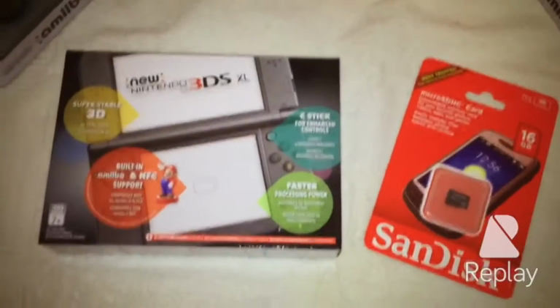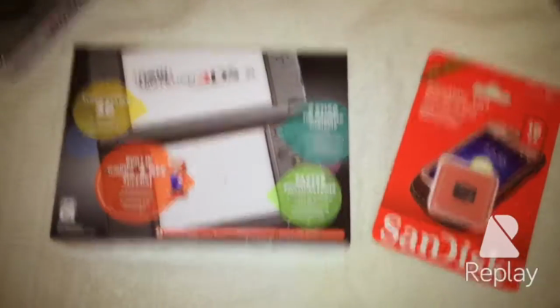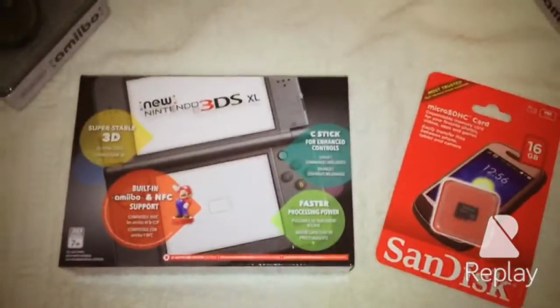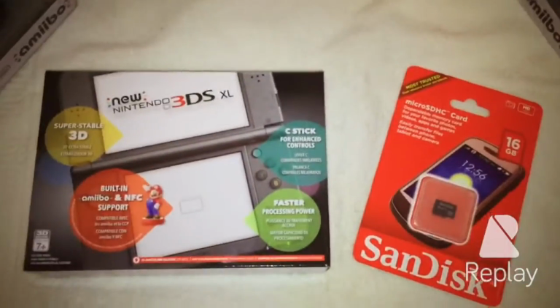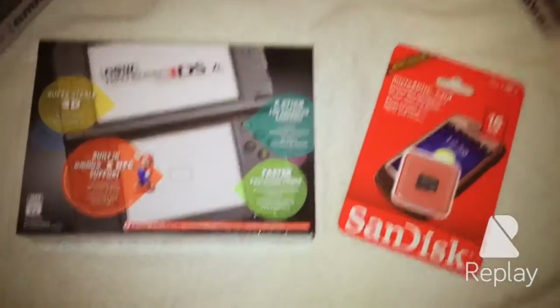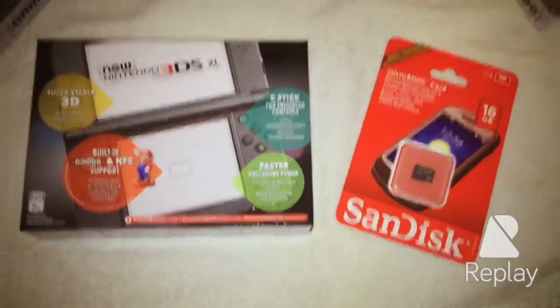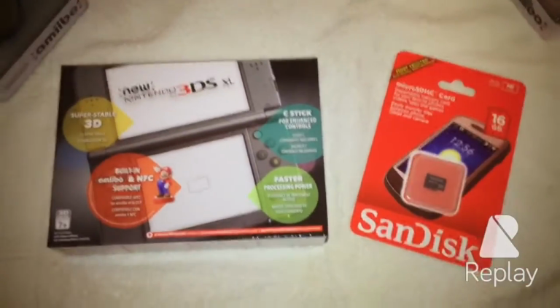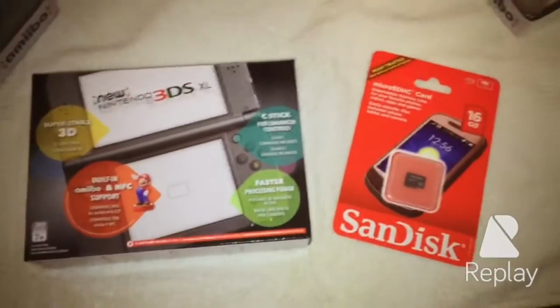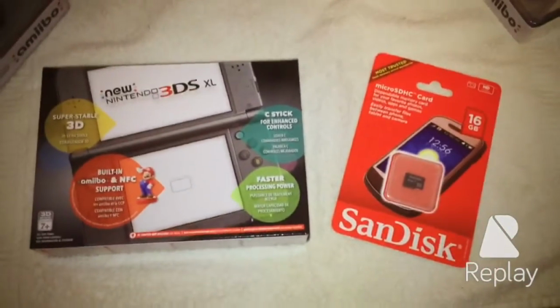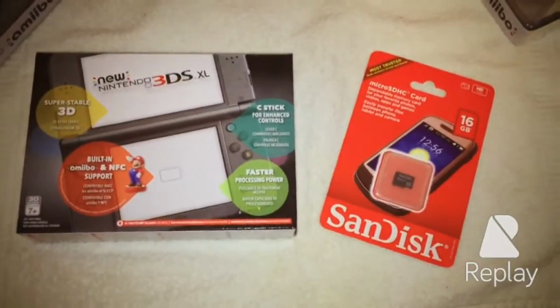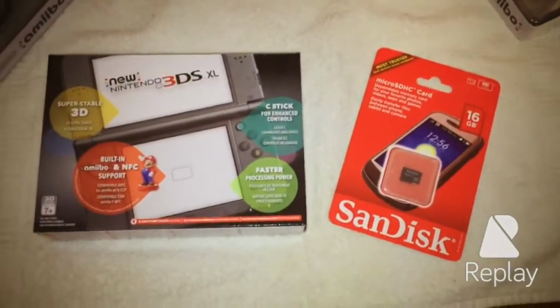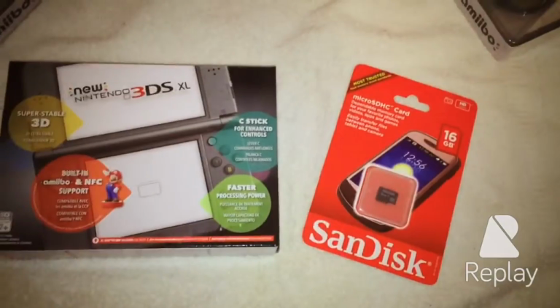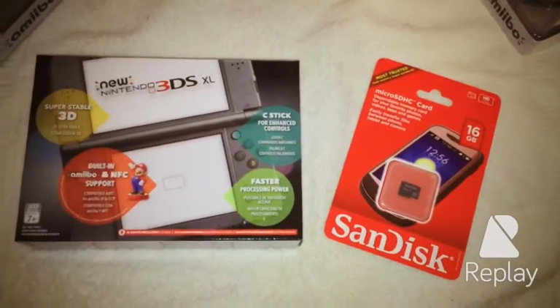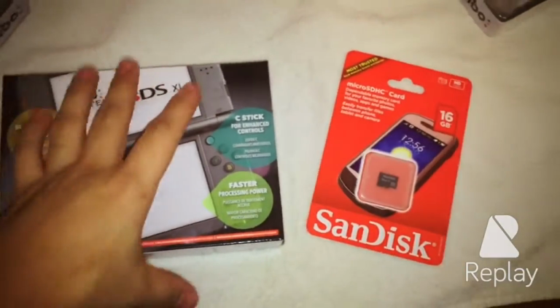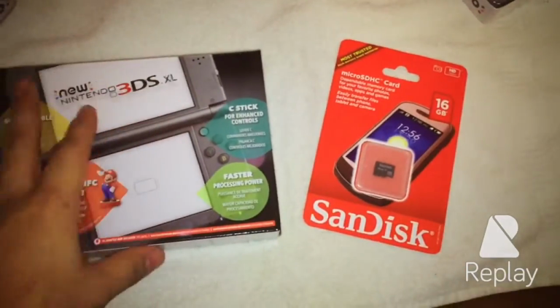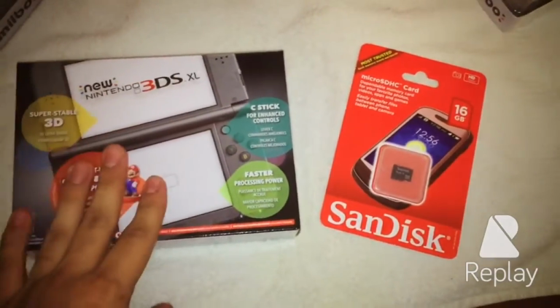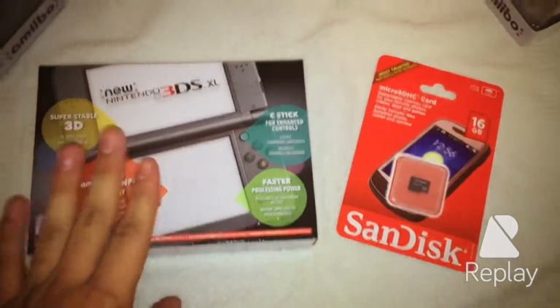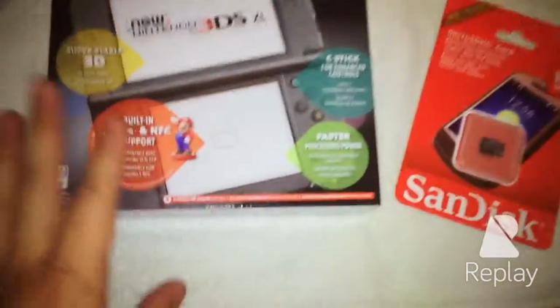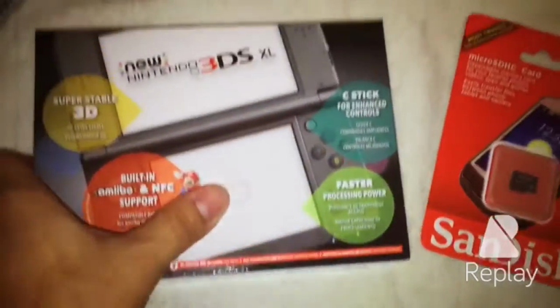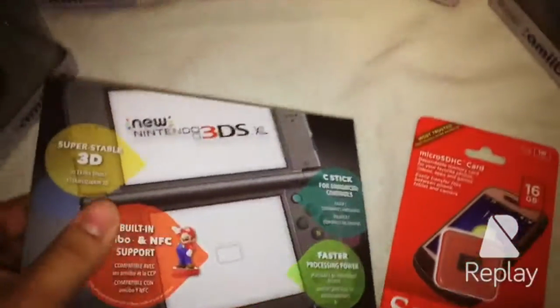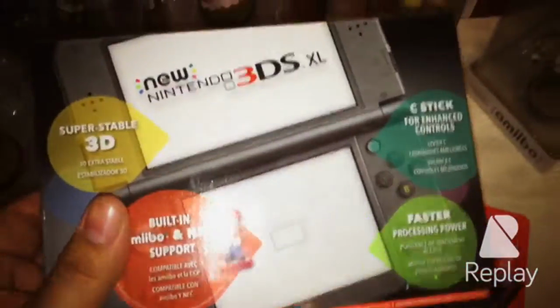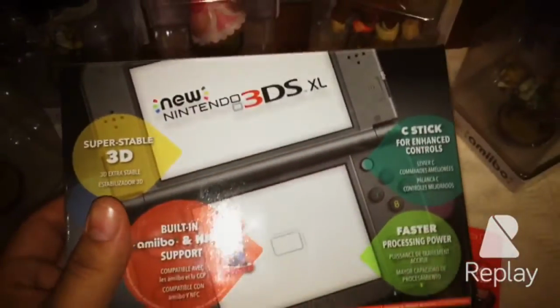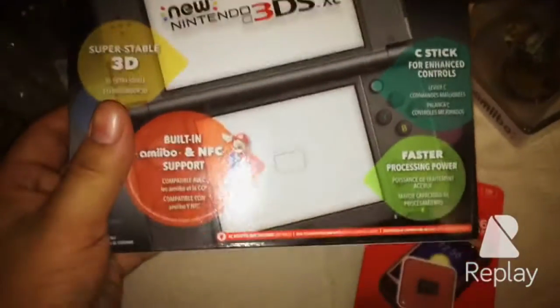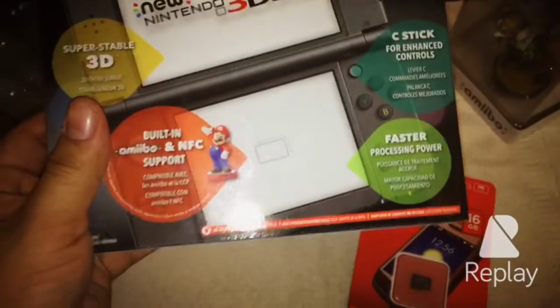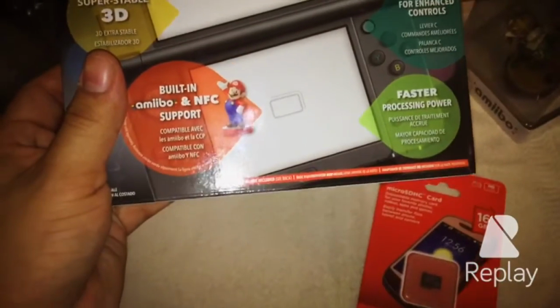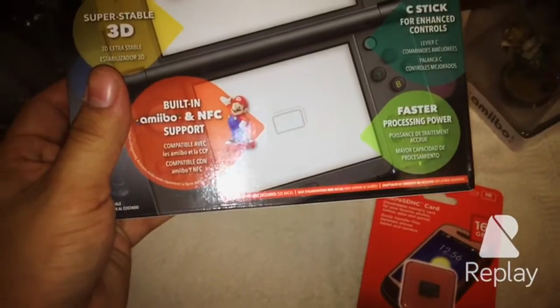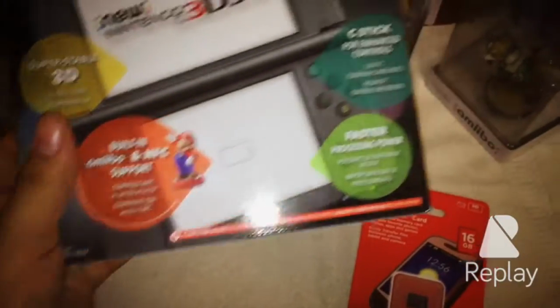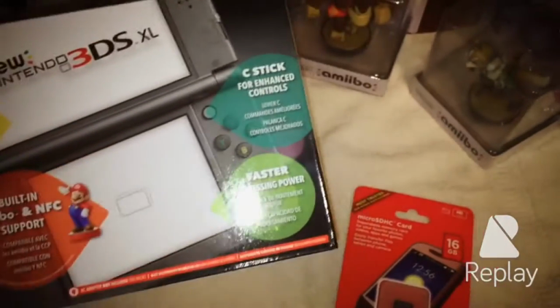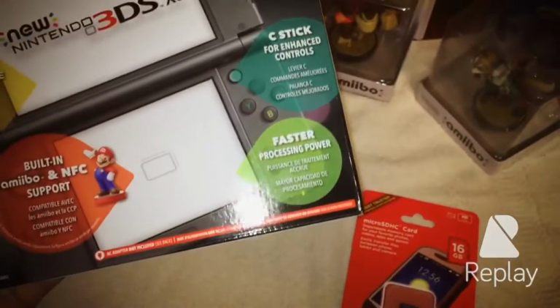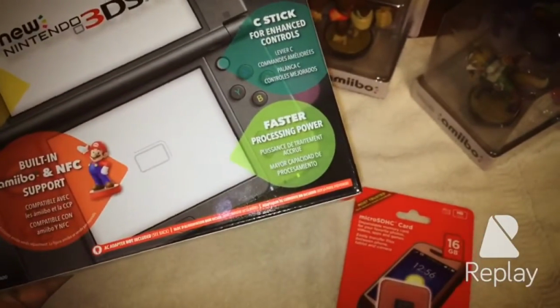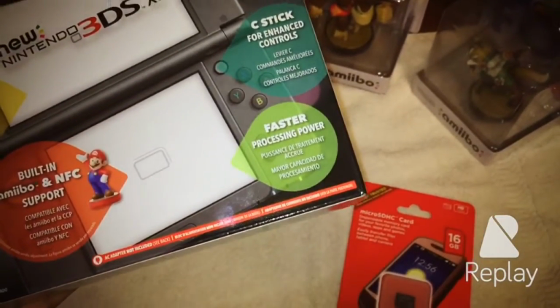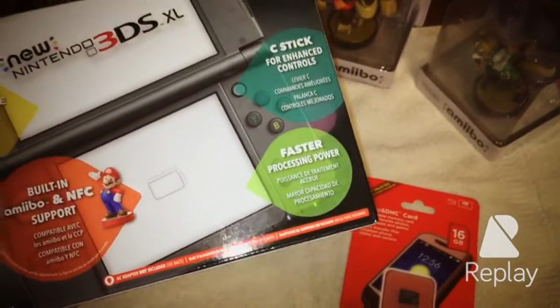I'm using my one hand, so I'm sorry if you are not very happy about the results. But look at the box: super stable 3D, built-in NFC, C-Stick, and faster processing power.